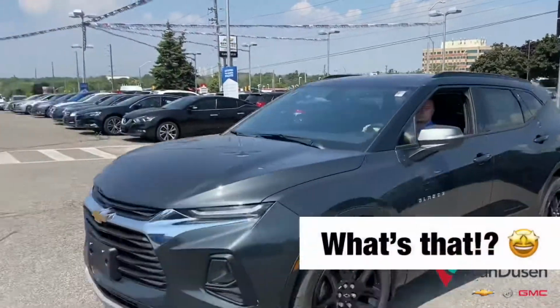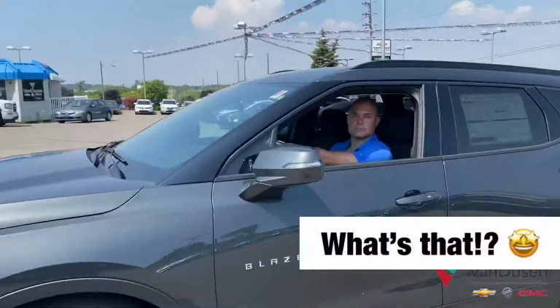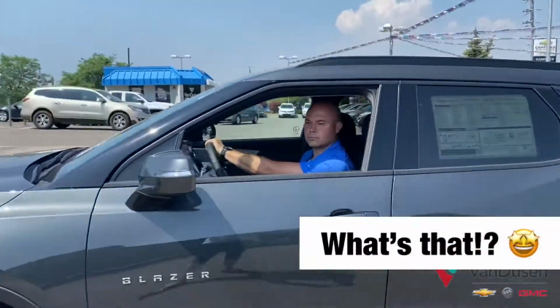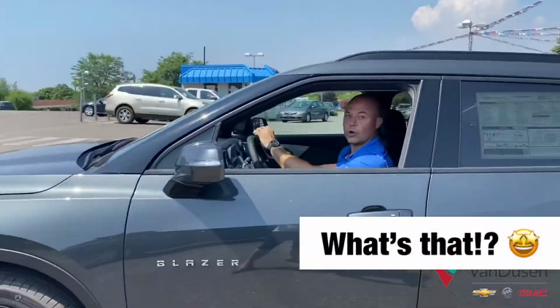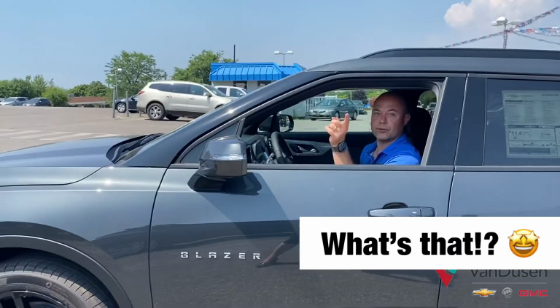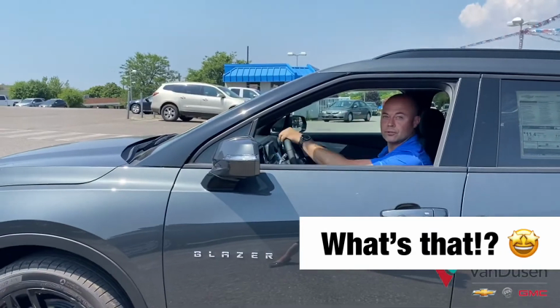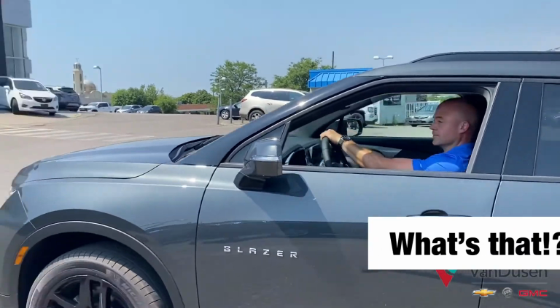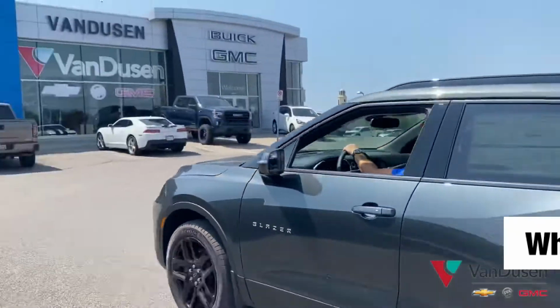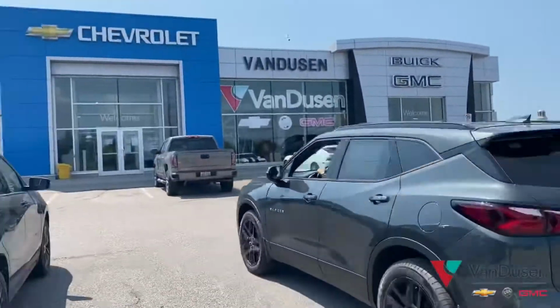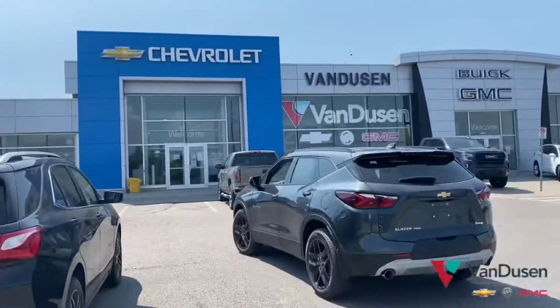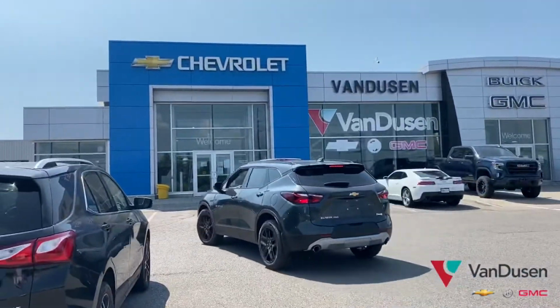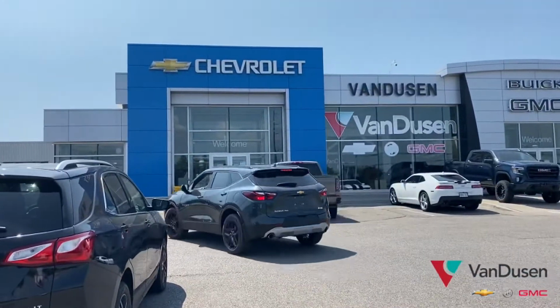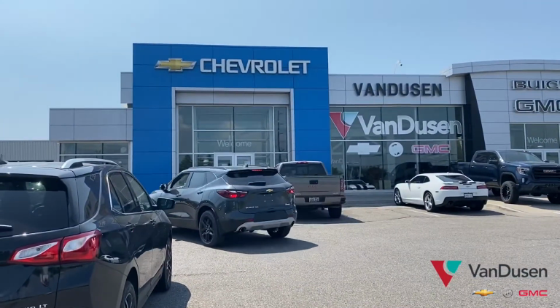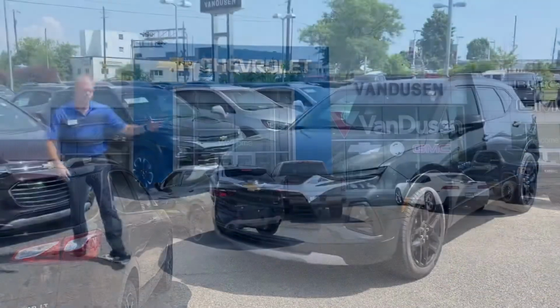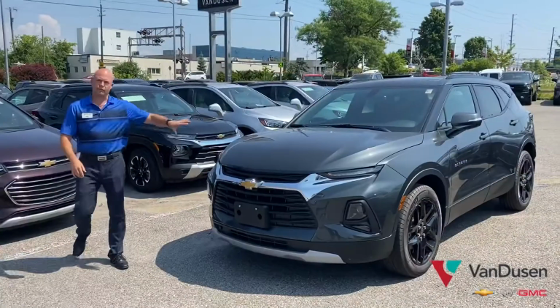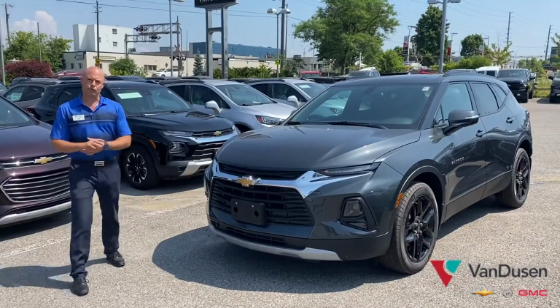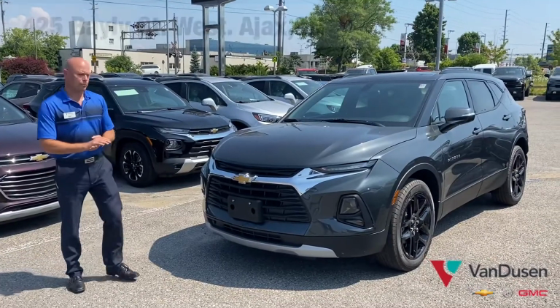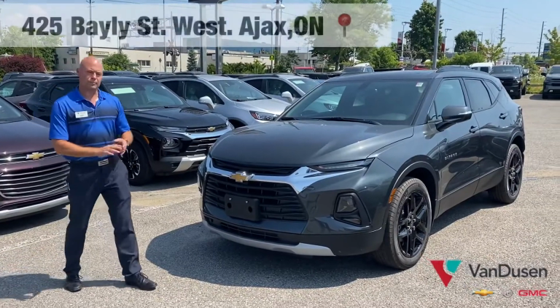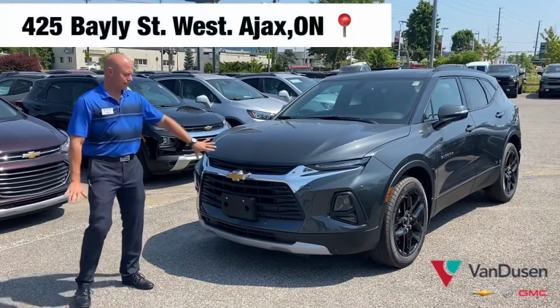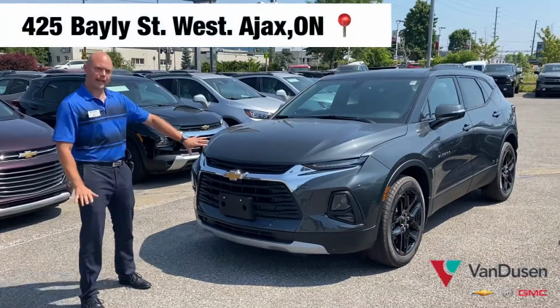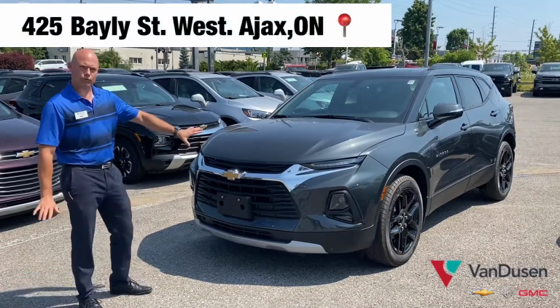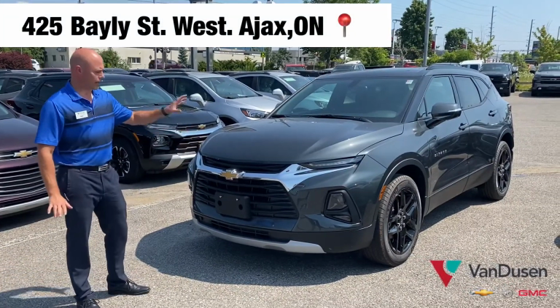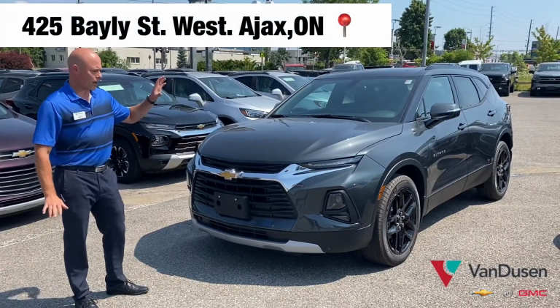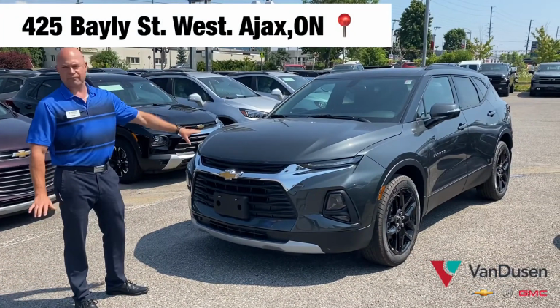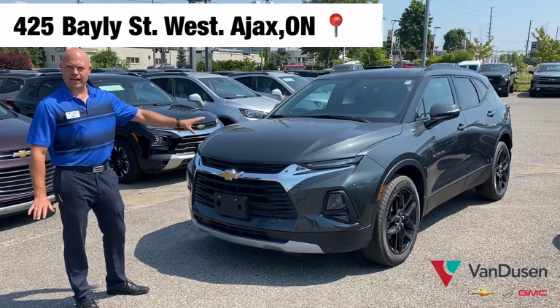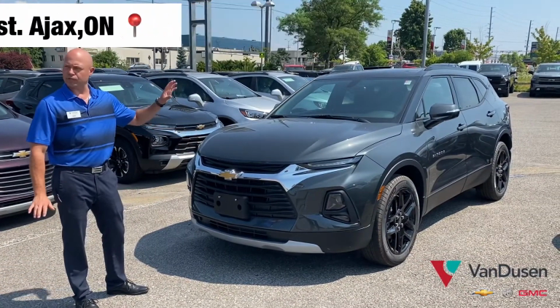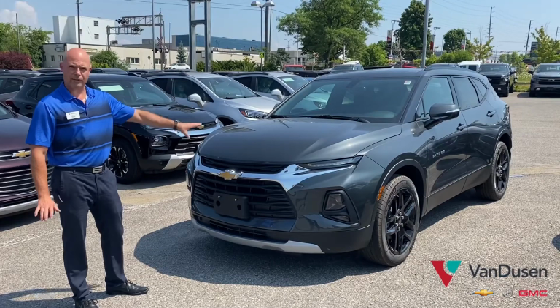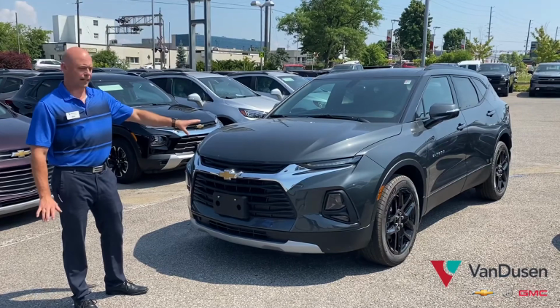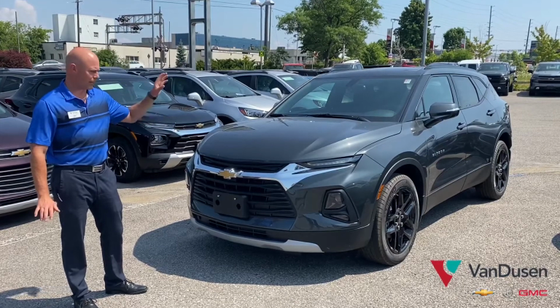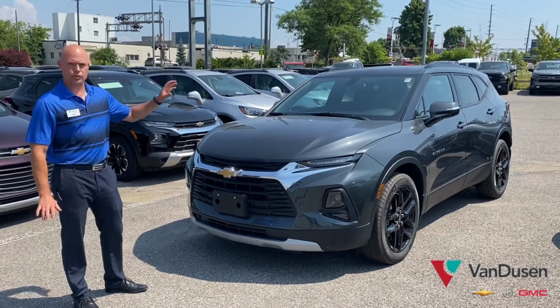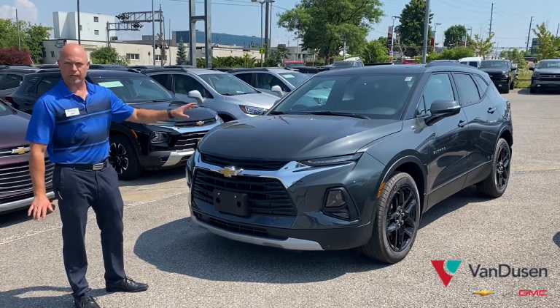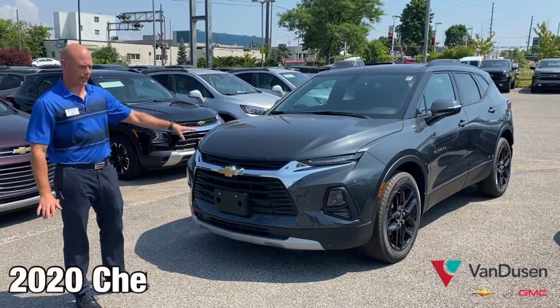Hey Trent, what are you driving? Well, I got a treat for you. Hey folks, Trent here from Van News and Chevrolet Buick GMC. Today we're talking about my favorite entry into the SUV lineup — the Chevrolet Blazer.